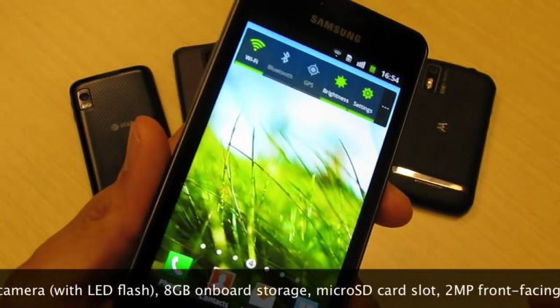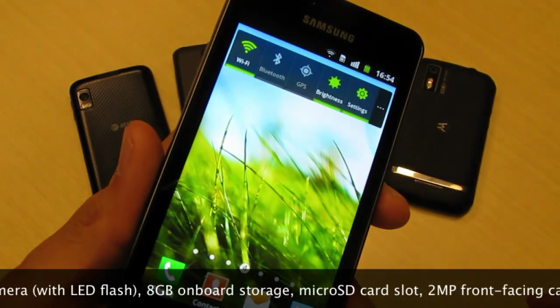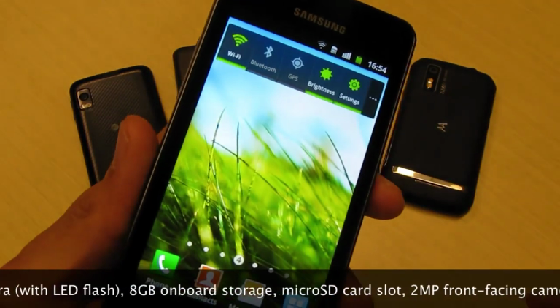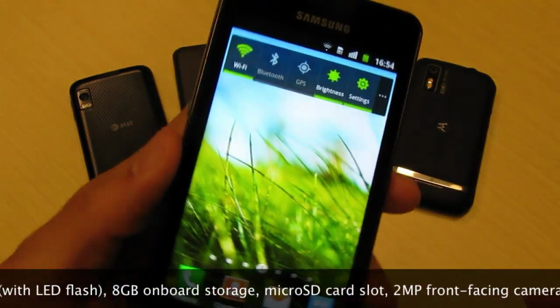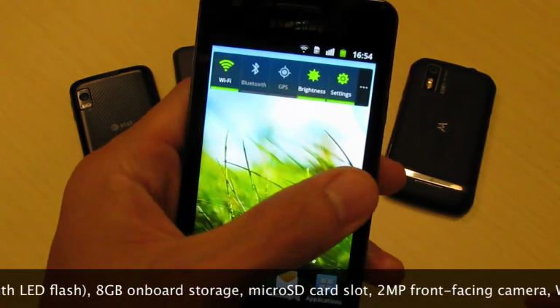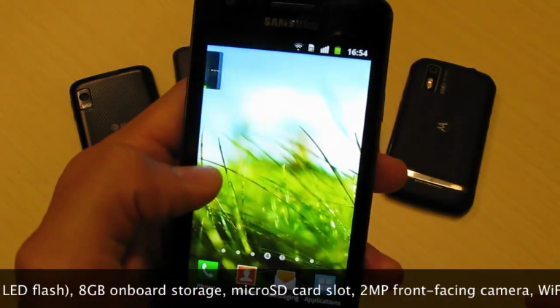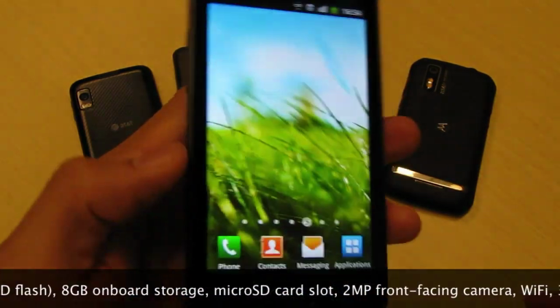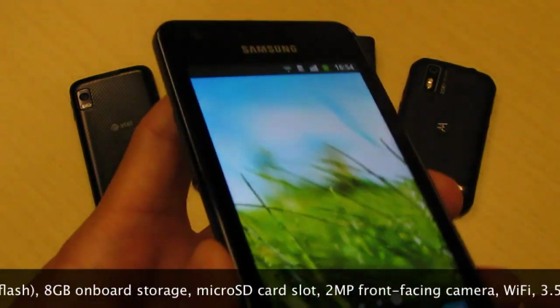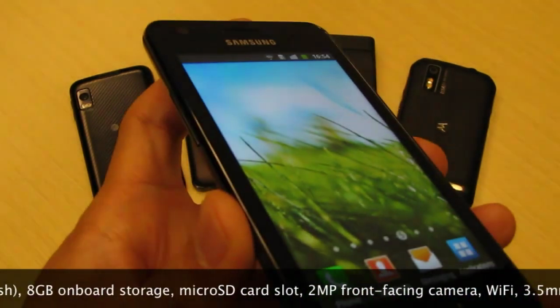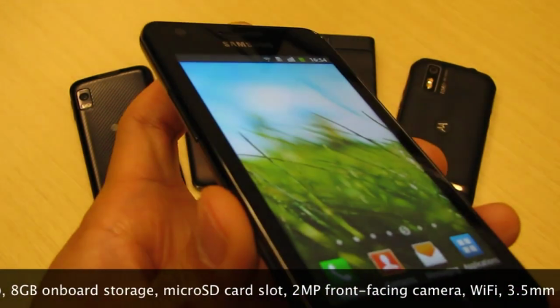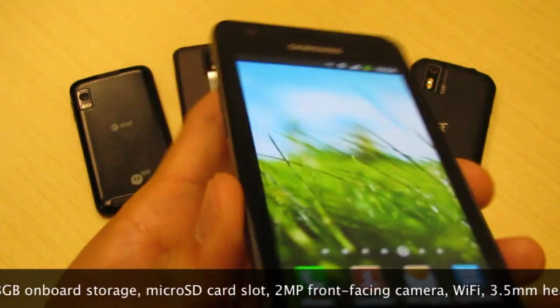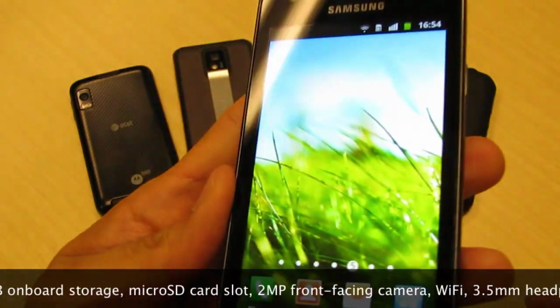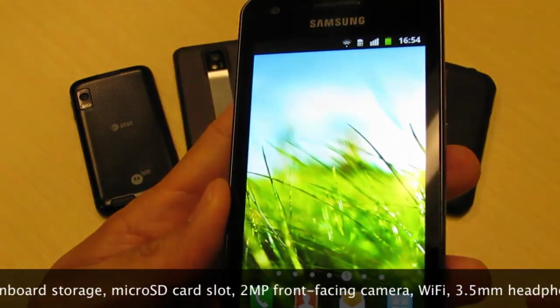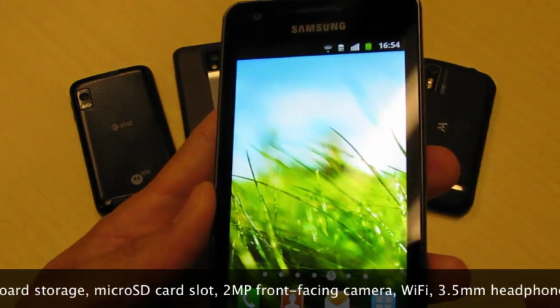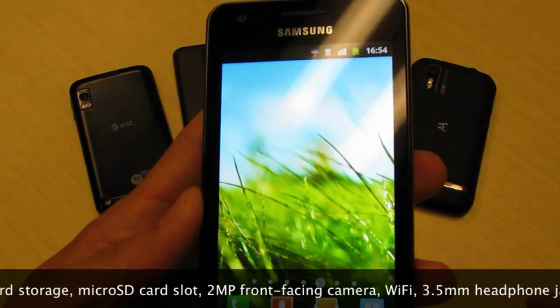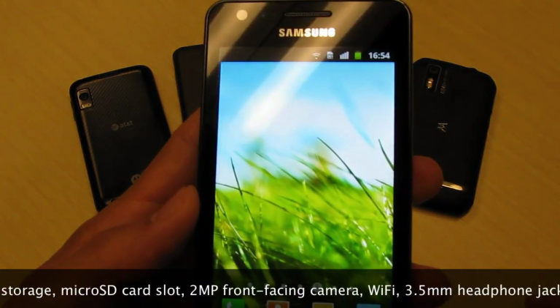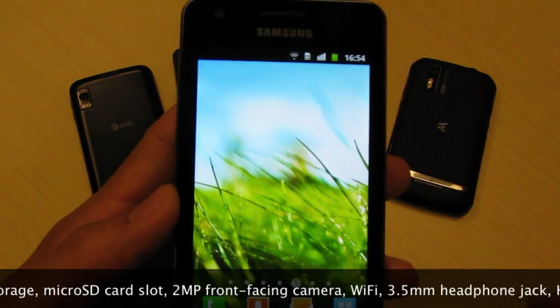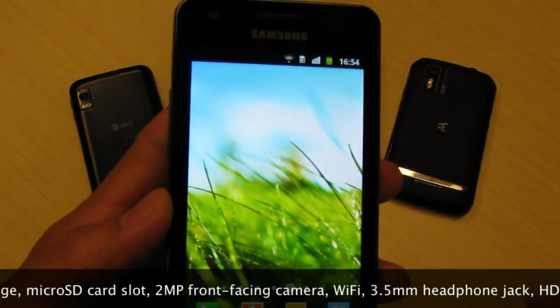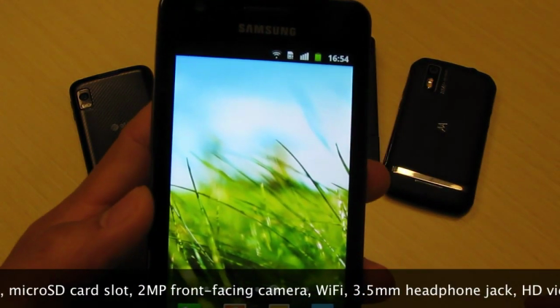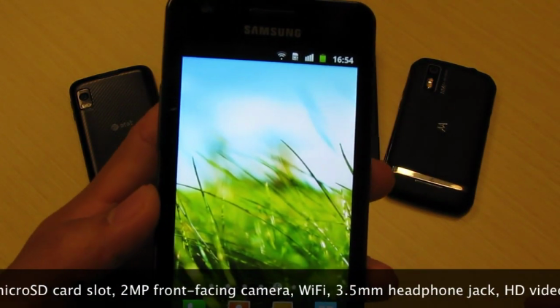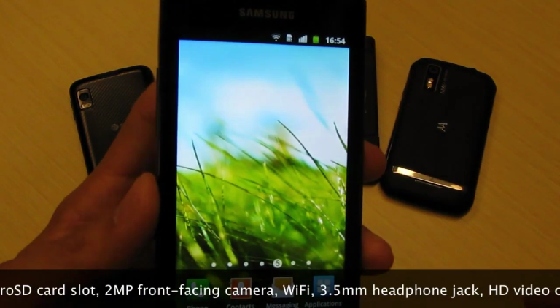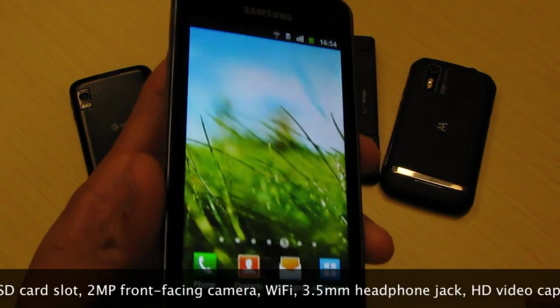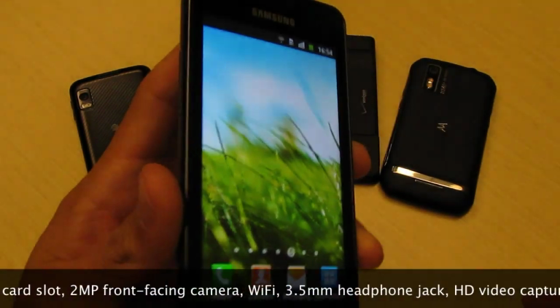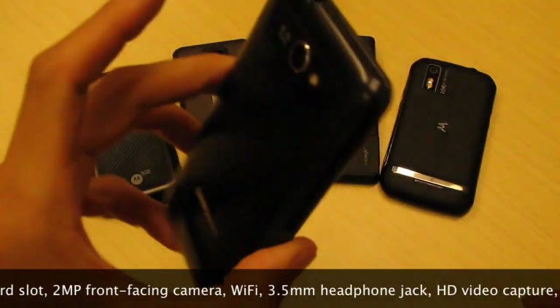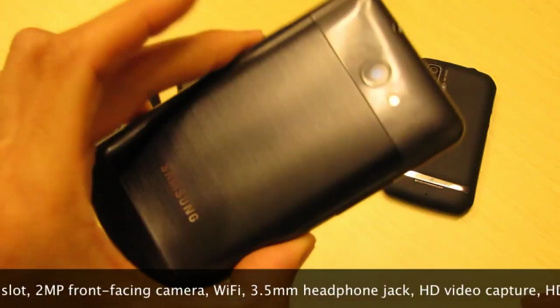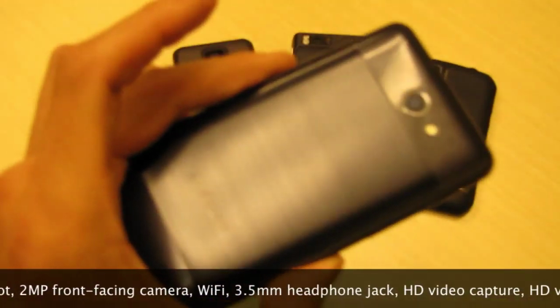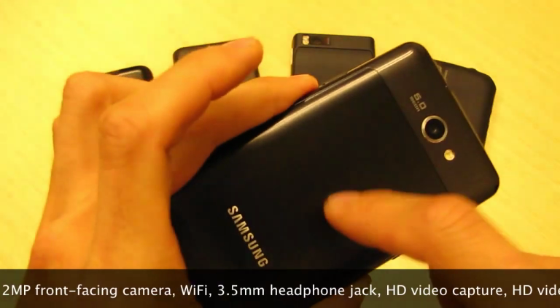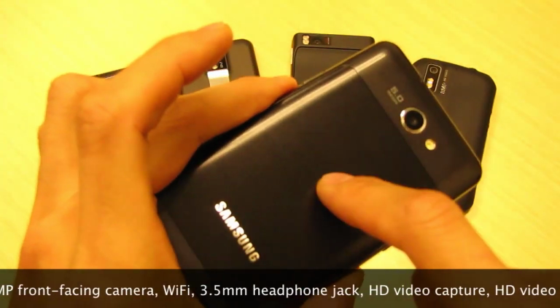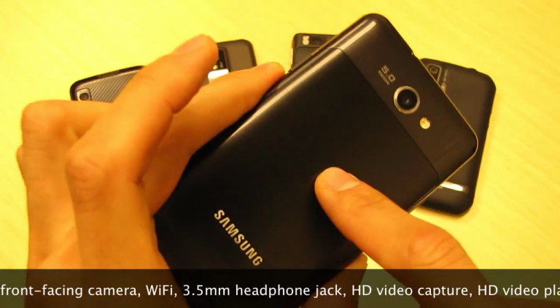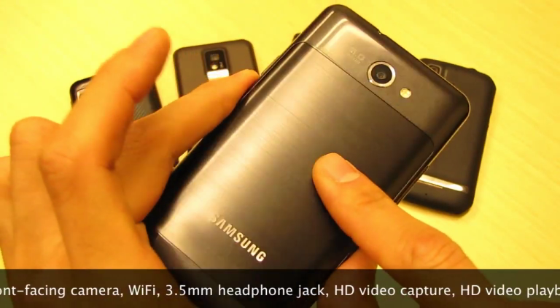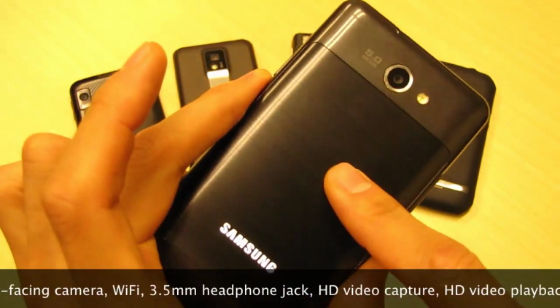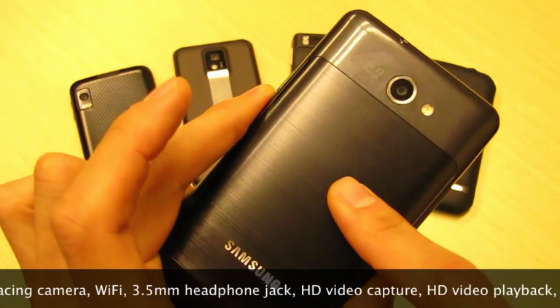It's actually really smooth and a really bright screen. You can see the colors are nice and saturated, really nice and bright here in this well-lit room. And it's powered by the Tegra 2 processor — that means dual cores. There are two processing cores in here, each running at 1 GHz.